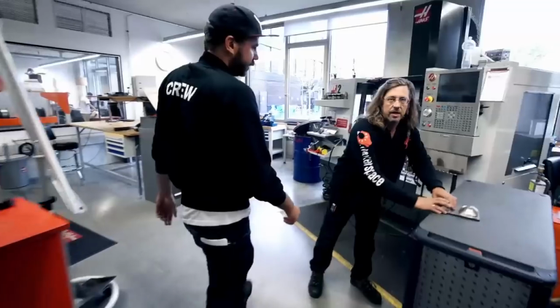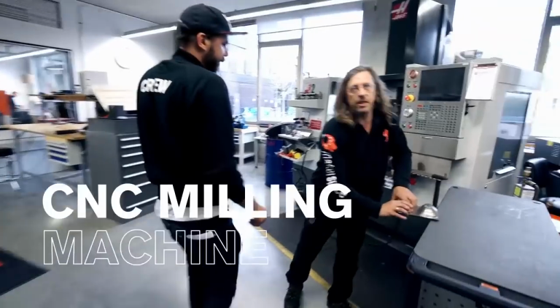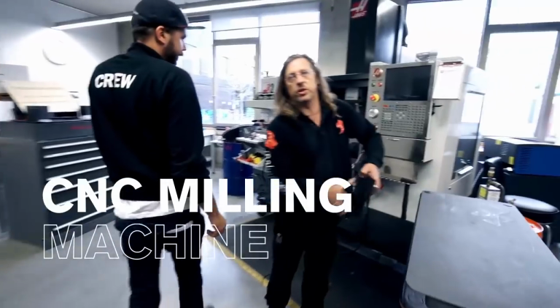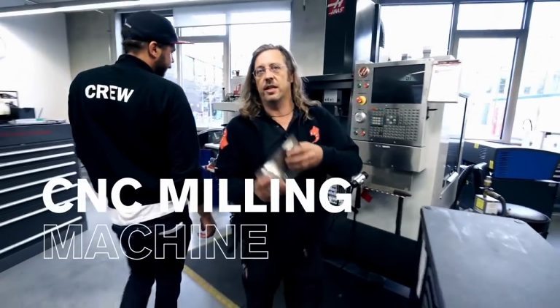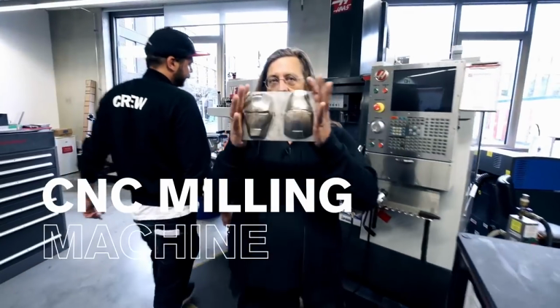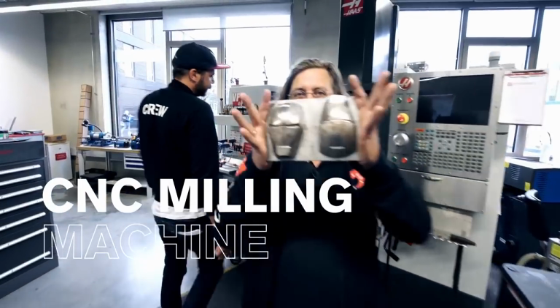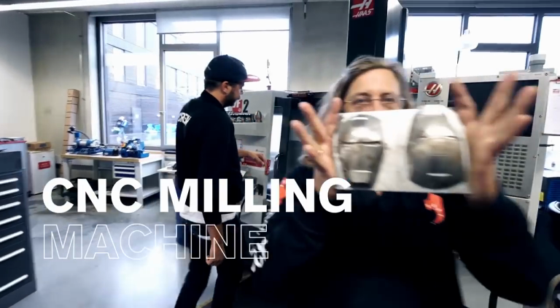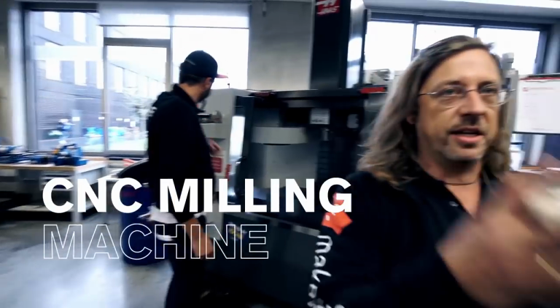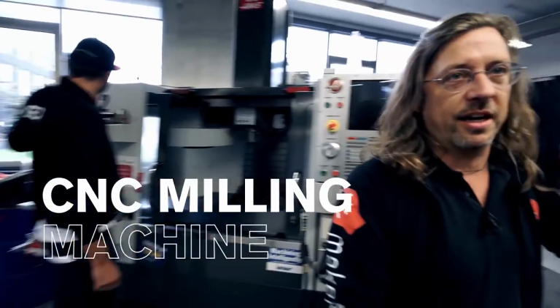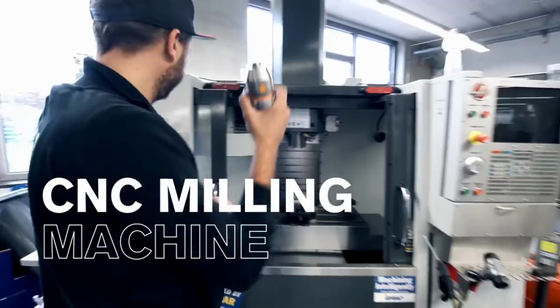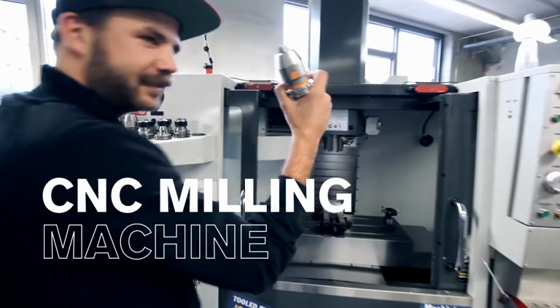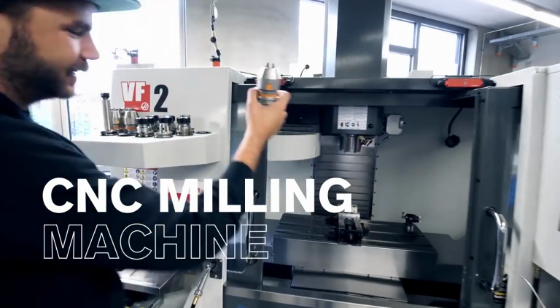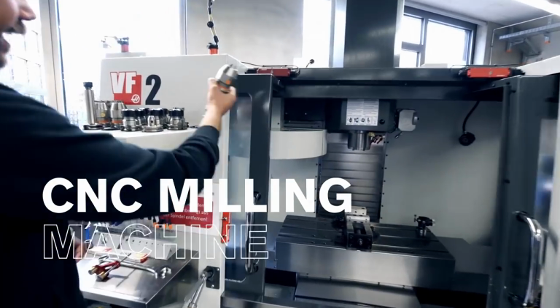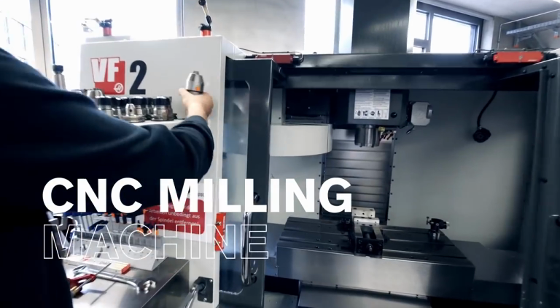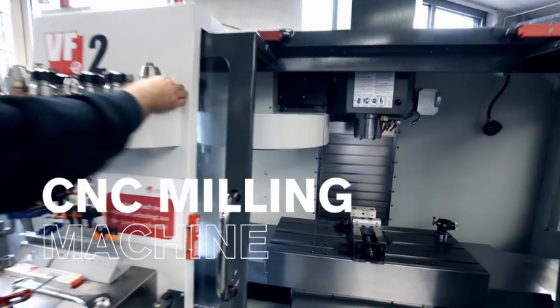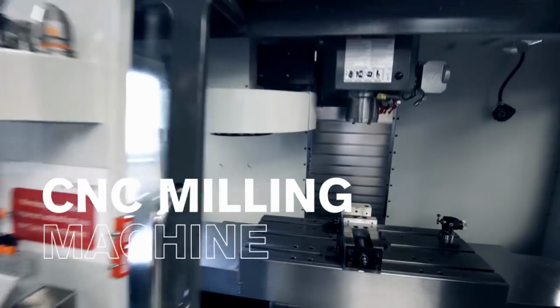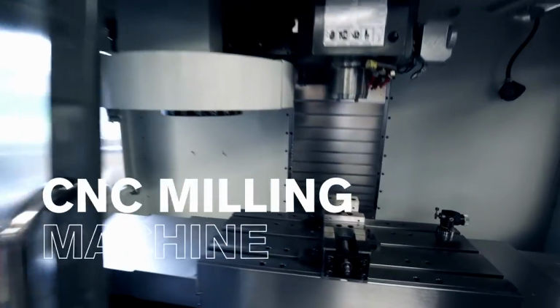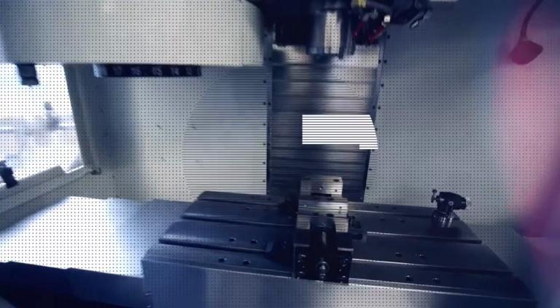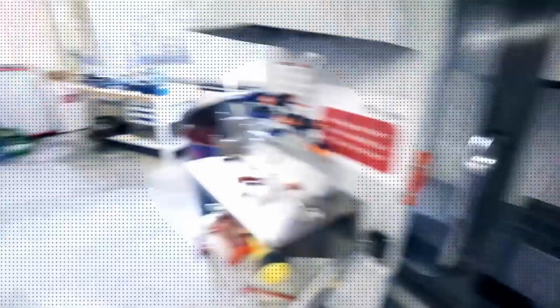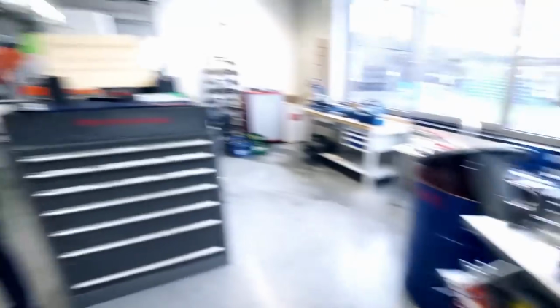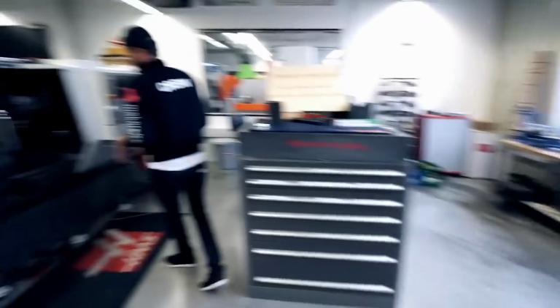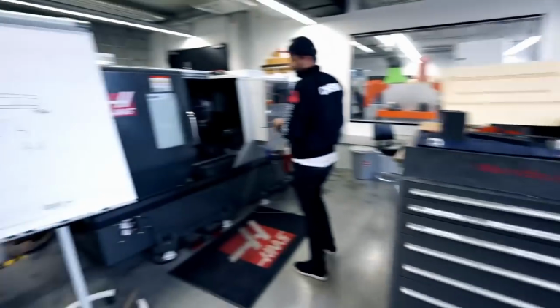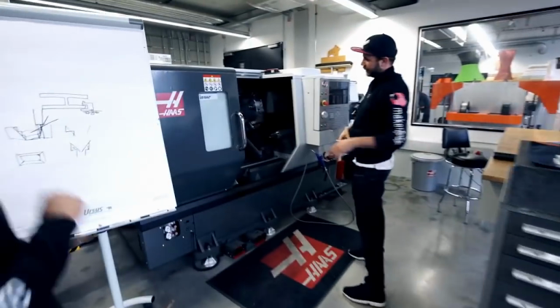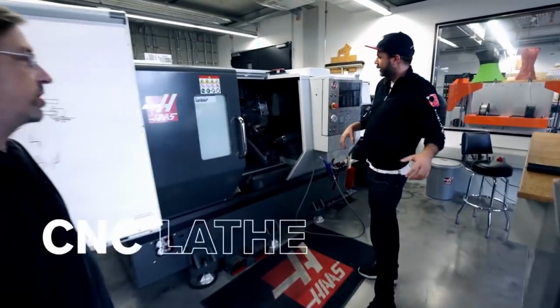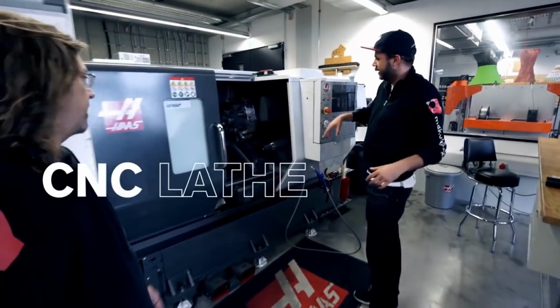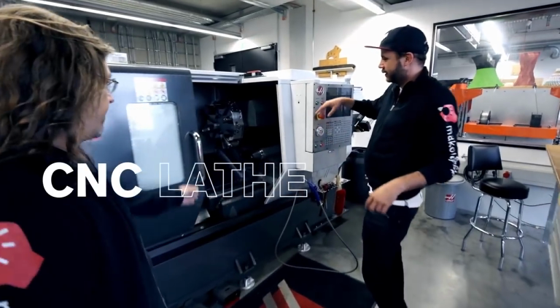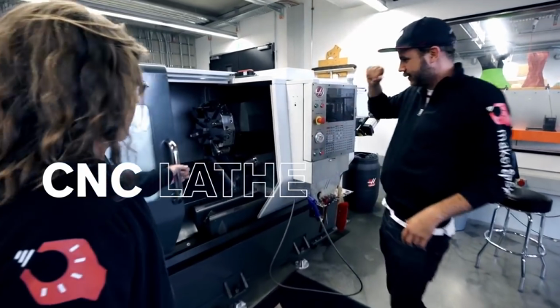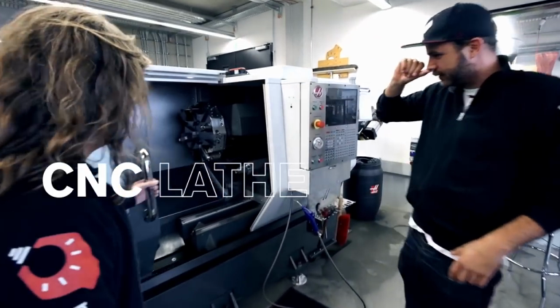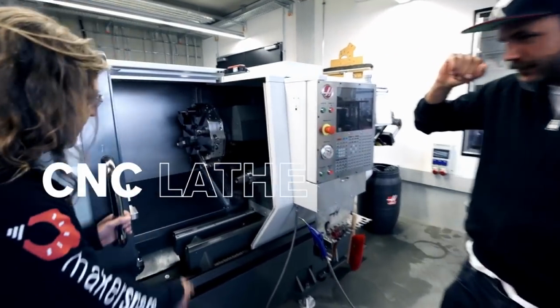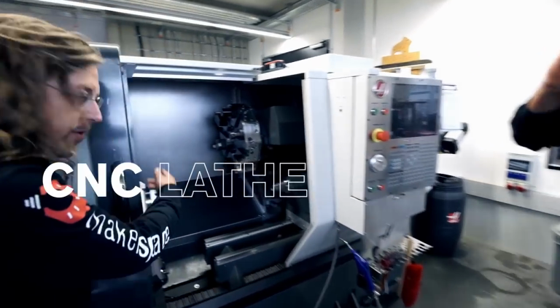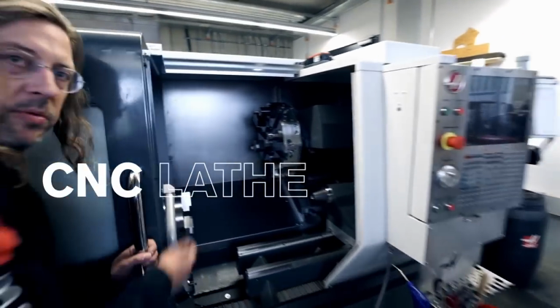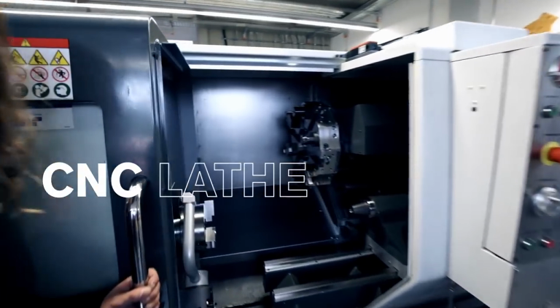A milling machine — you can make your Iron Man here. Heavy metal. And a CNC turning machine, a lathe — this is for round objects.